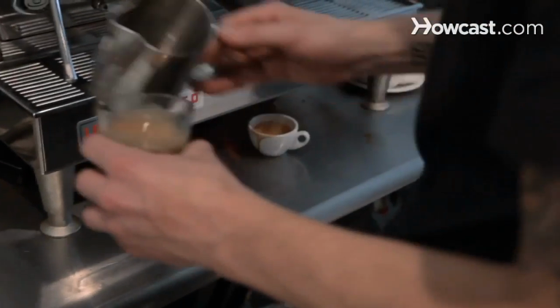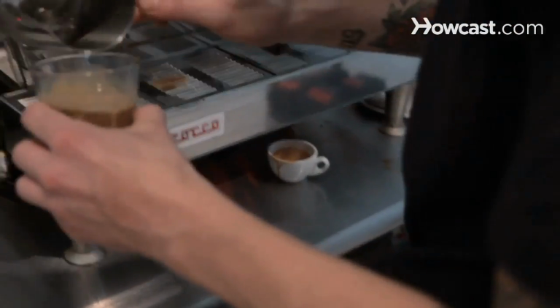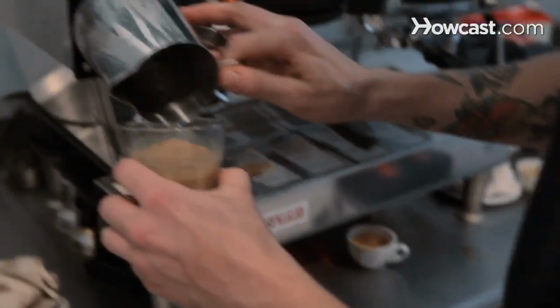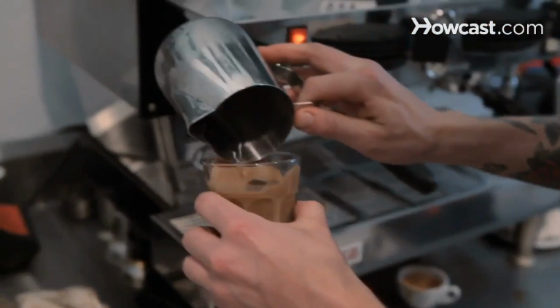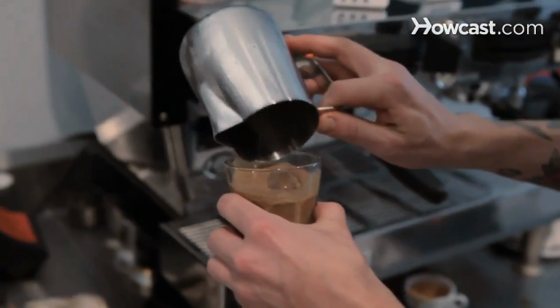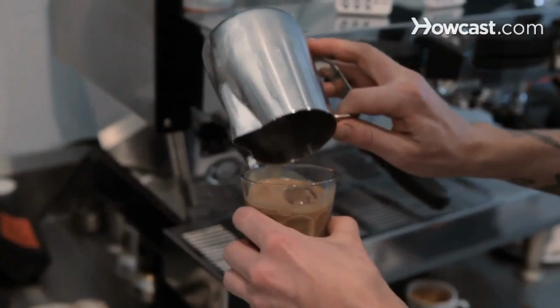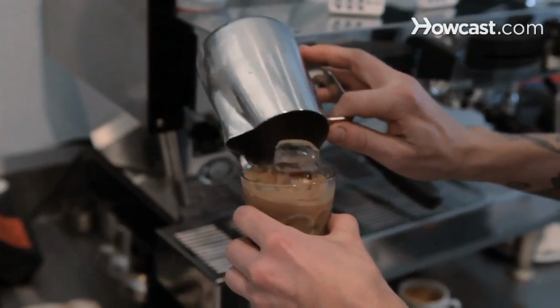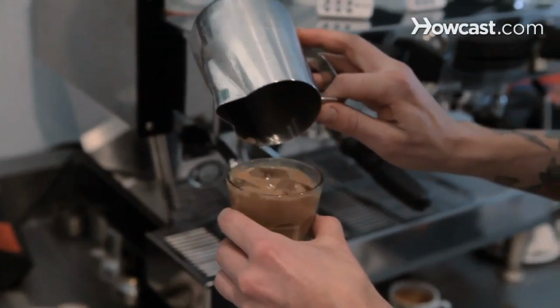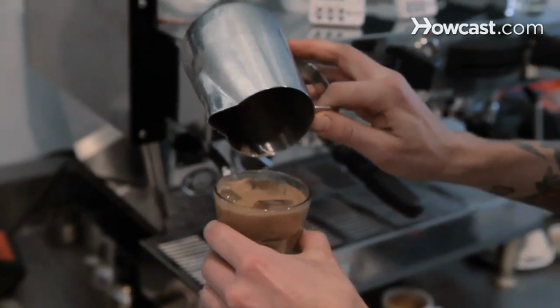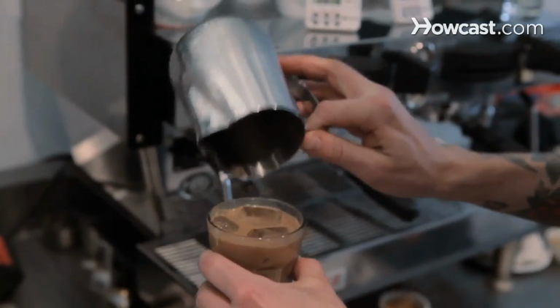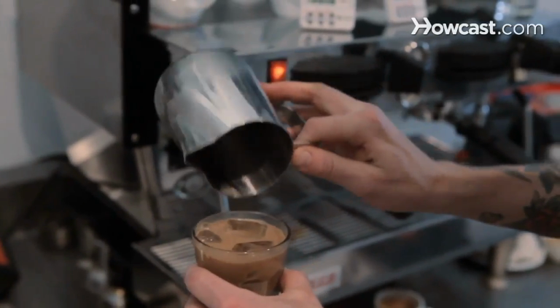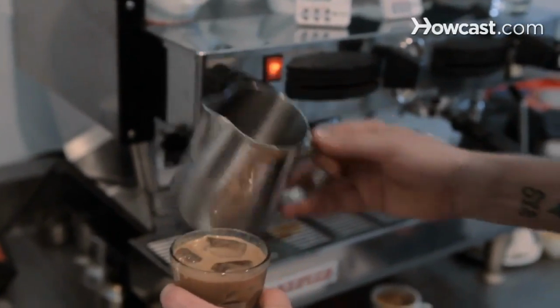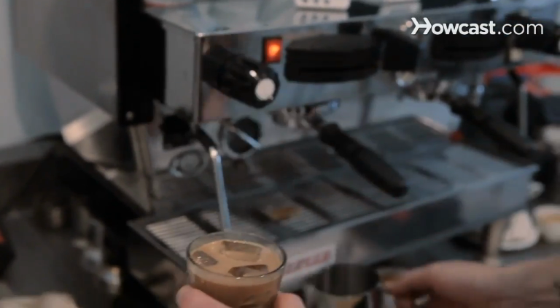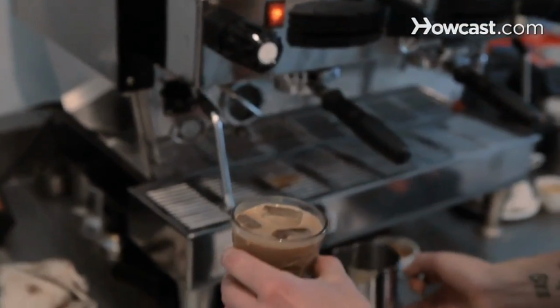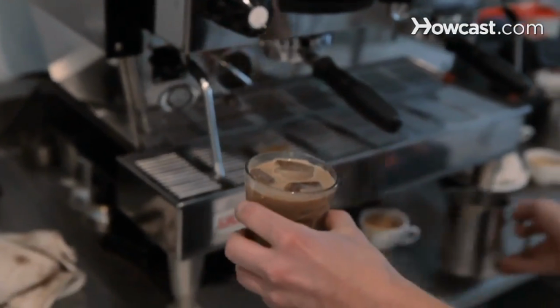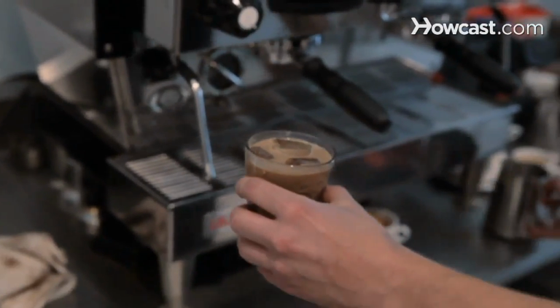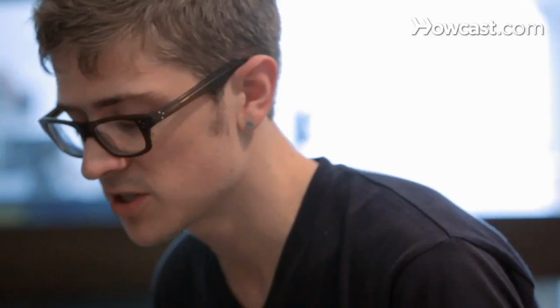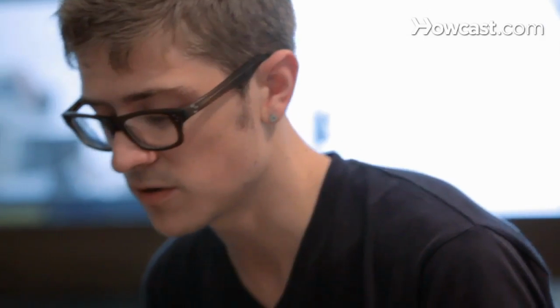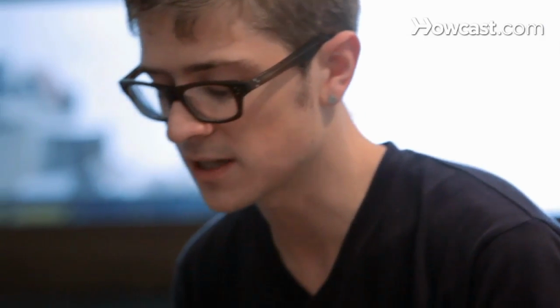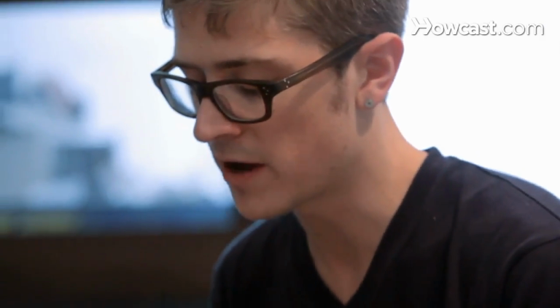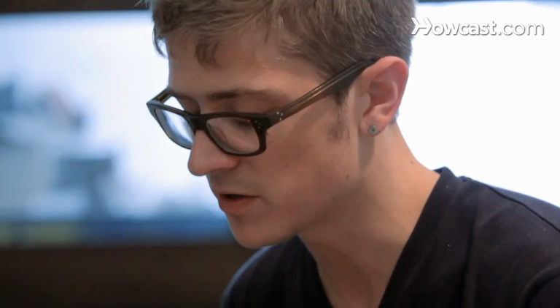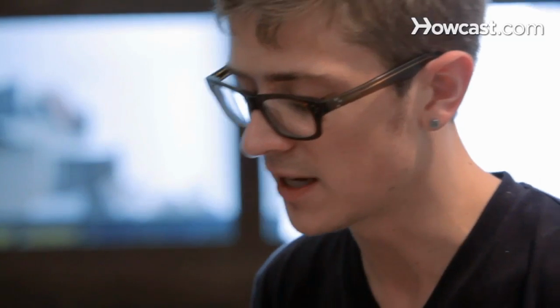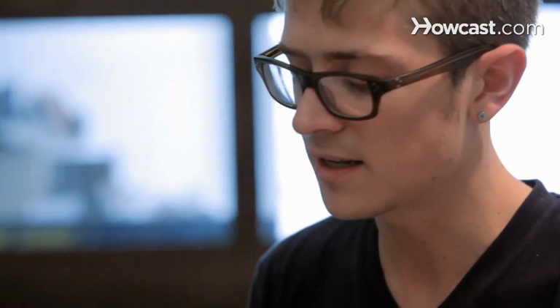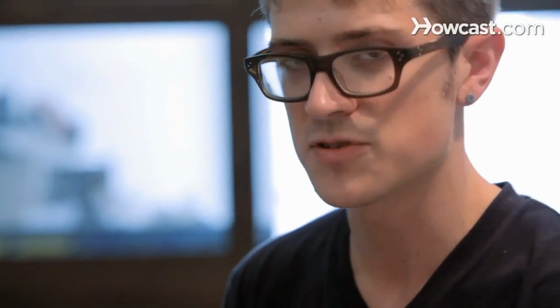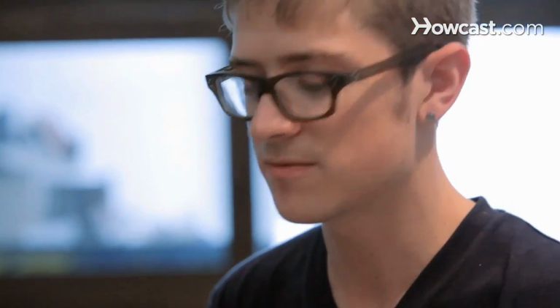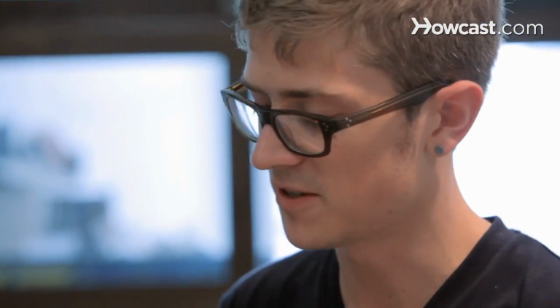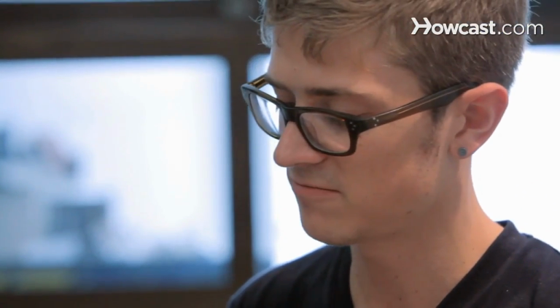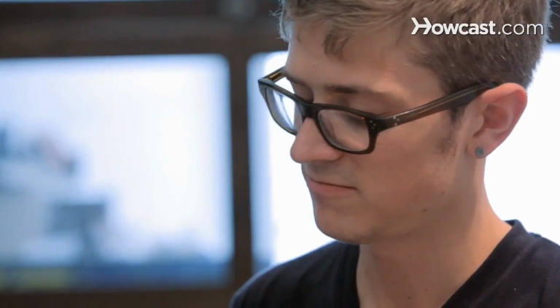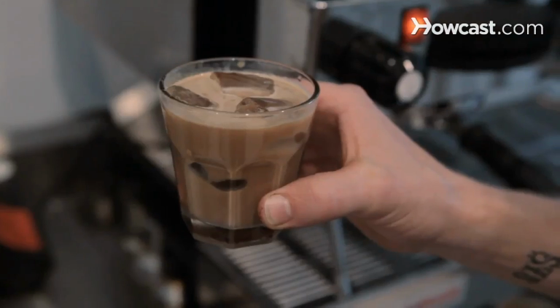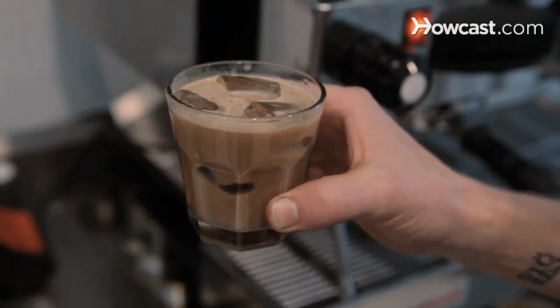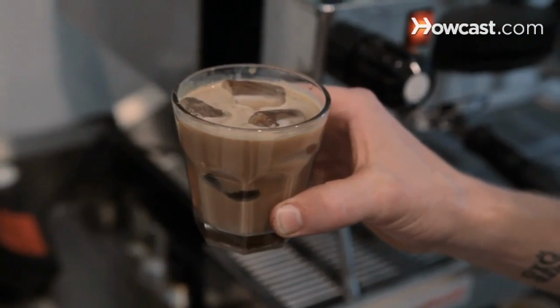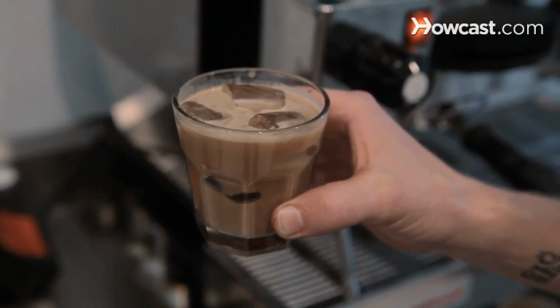Add the ice and that's a nice latte. You can pour this into as much or as little amount of milk as you'd like. I like them short, so it looks perfect.